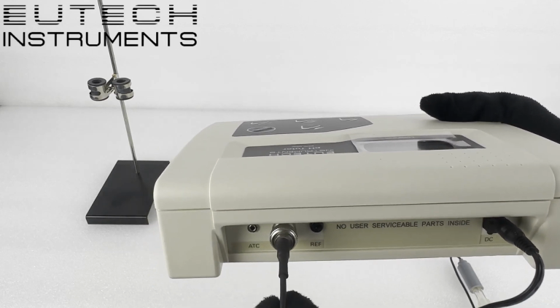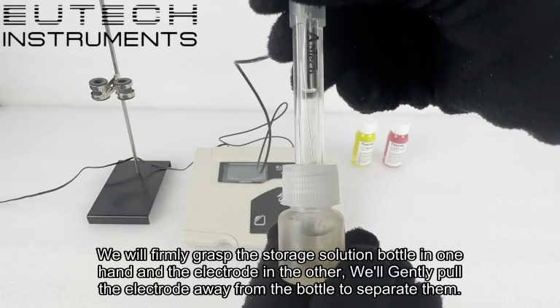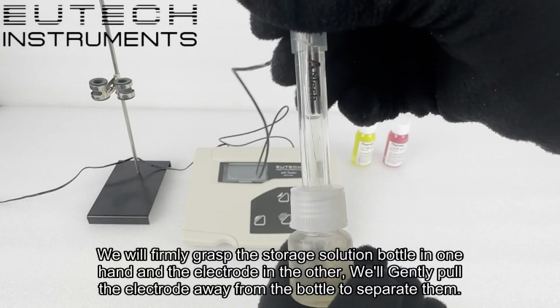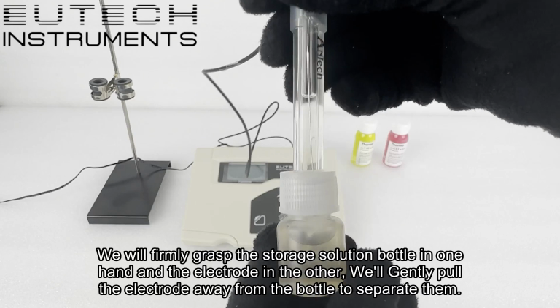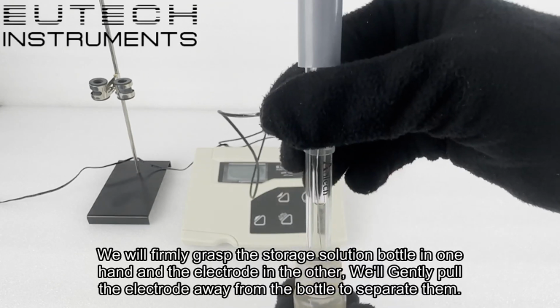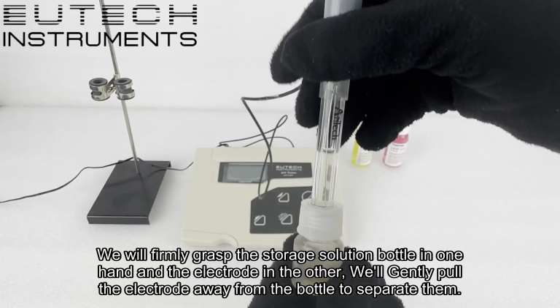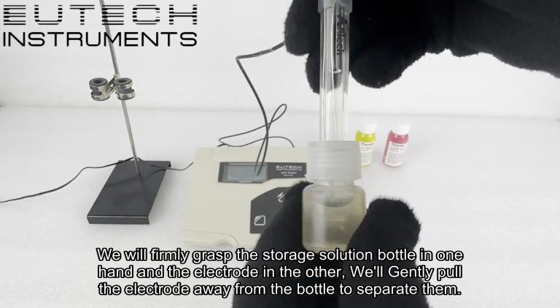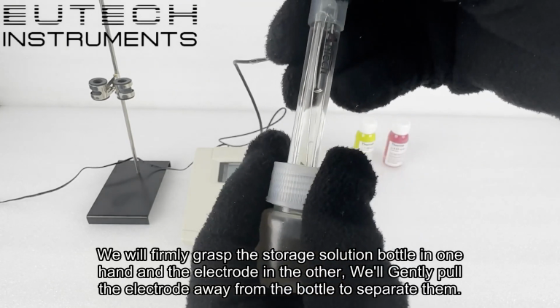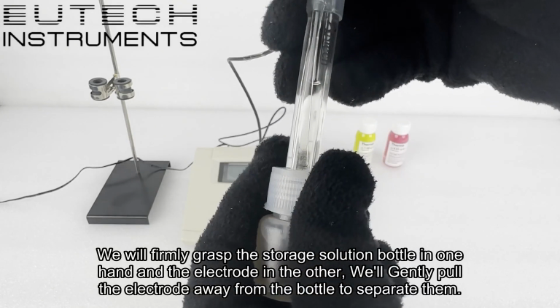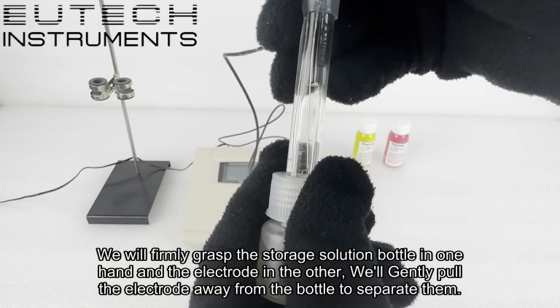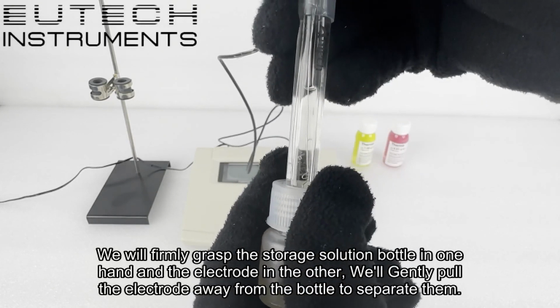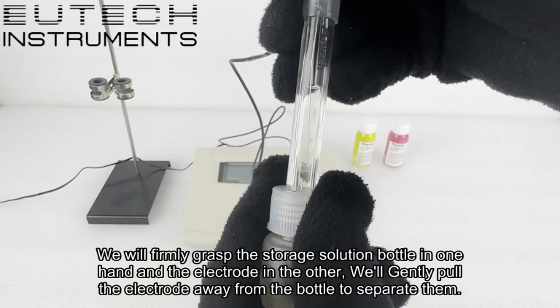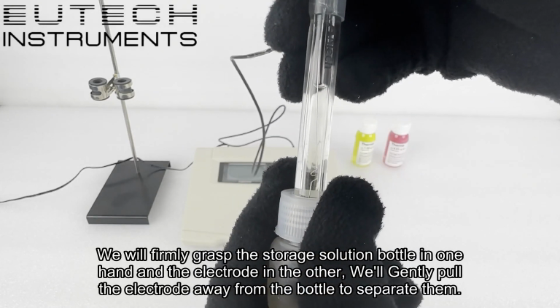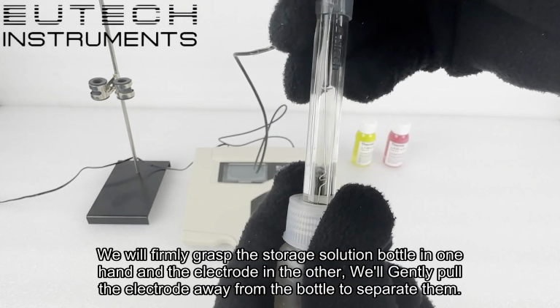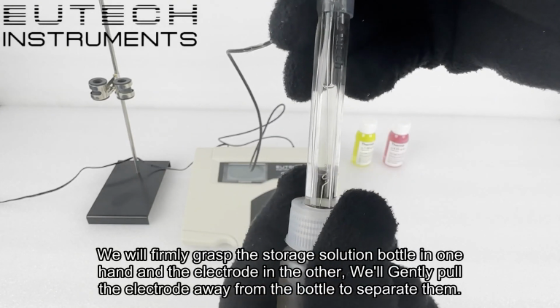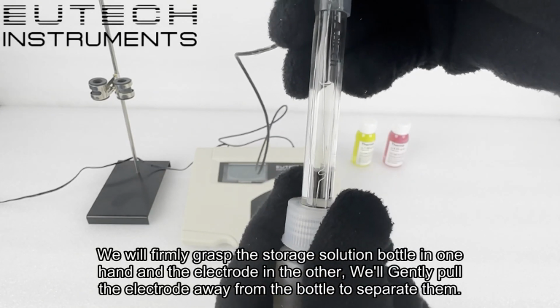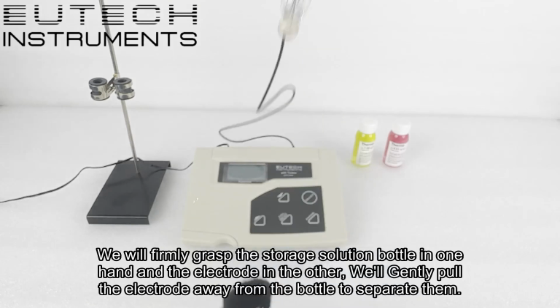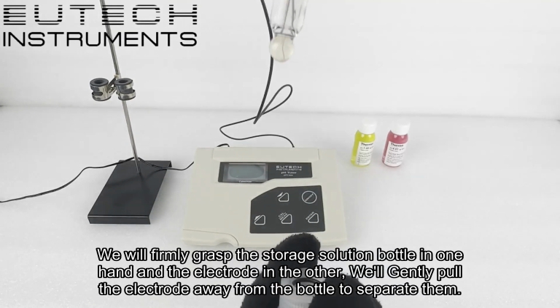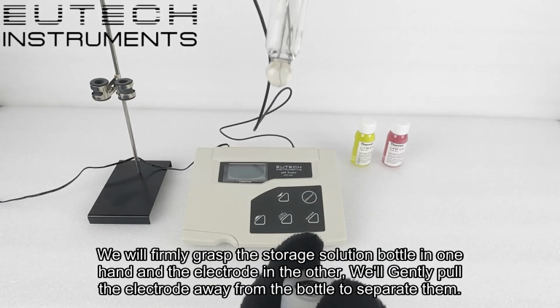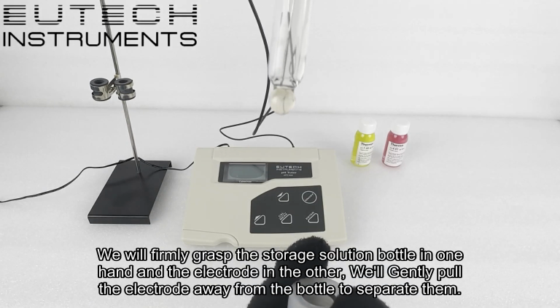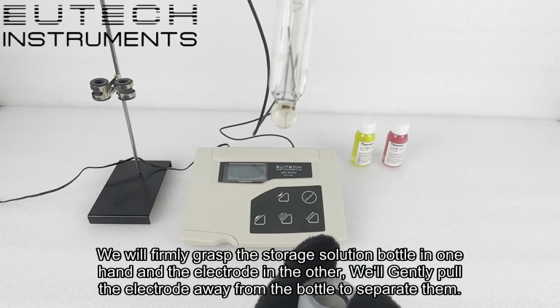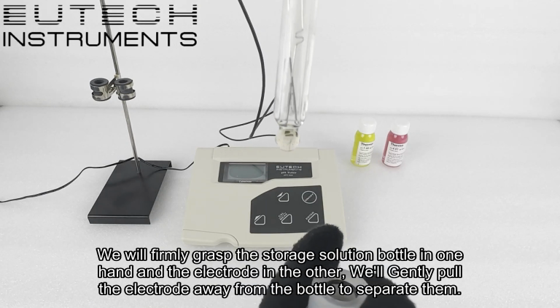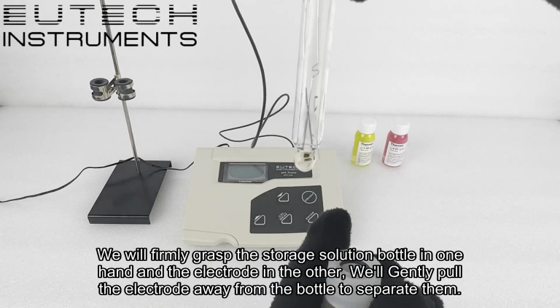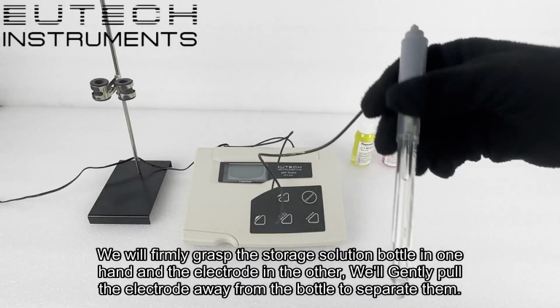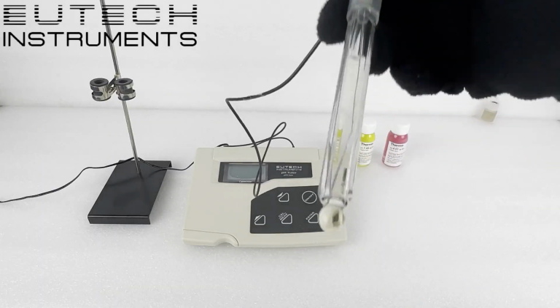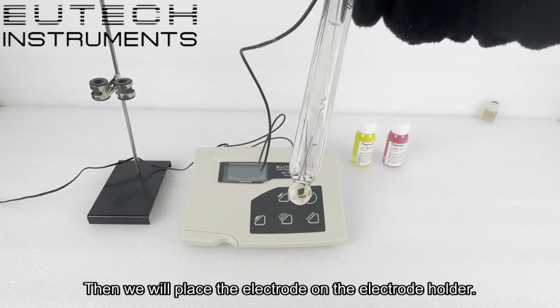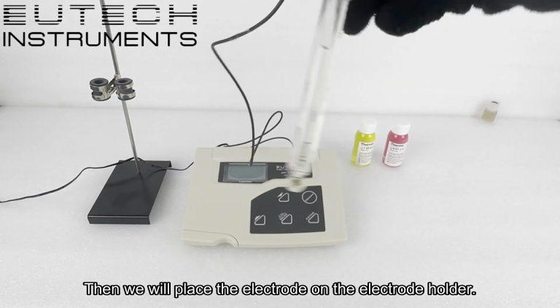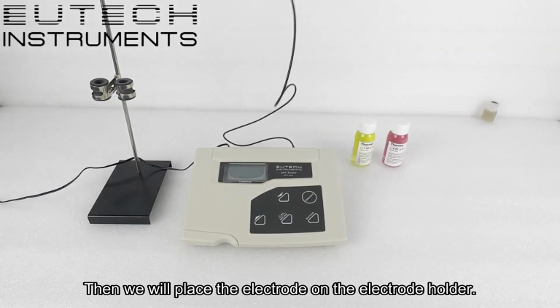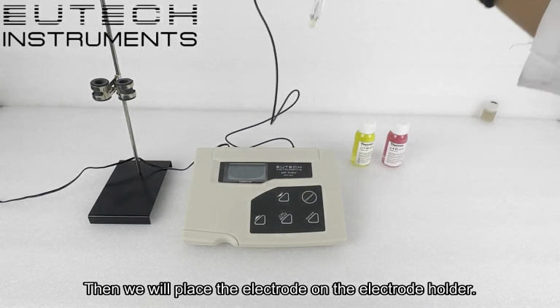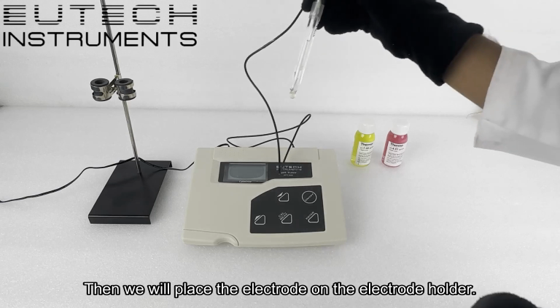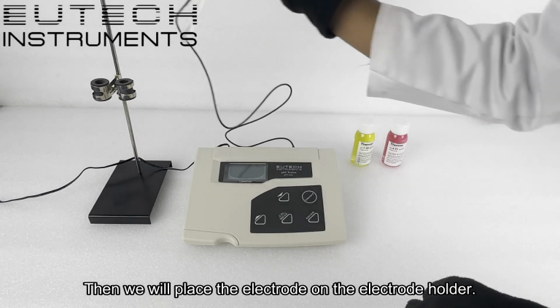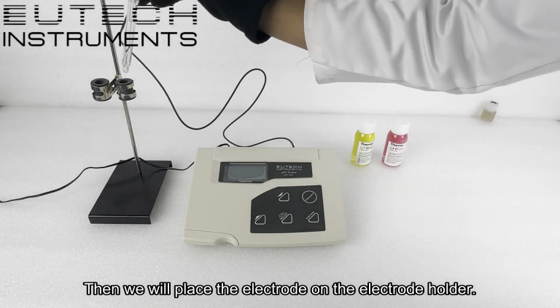We will firmly grasp the storage solution bottle in one hand and the electrode in the other. We will gently pull the electrode away from the bottle to separate them, then we will place the electrode on the electrode holder.